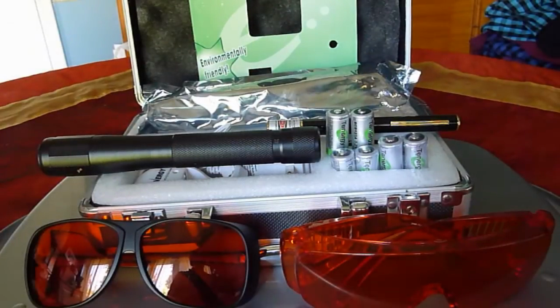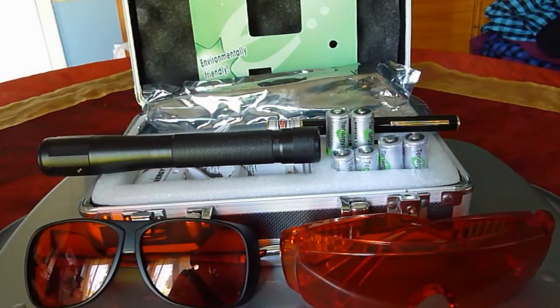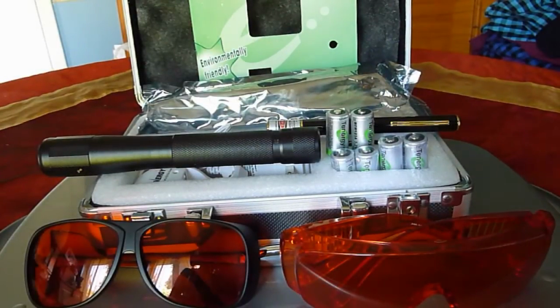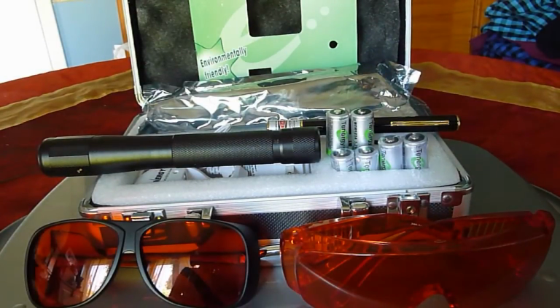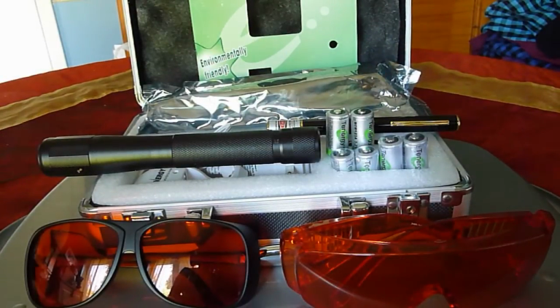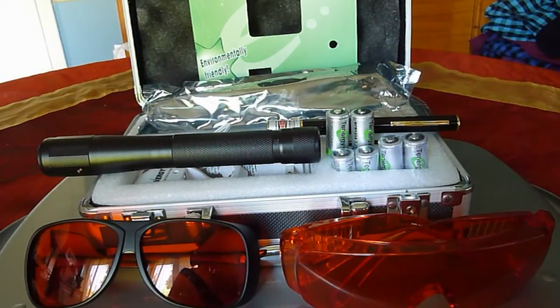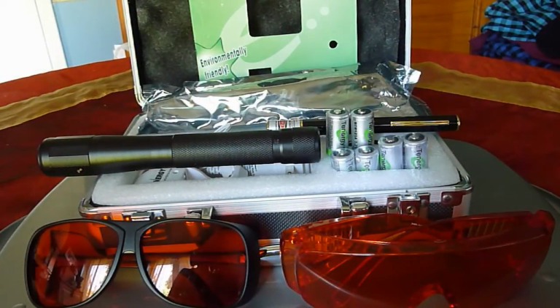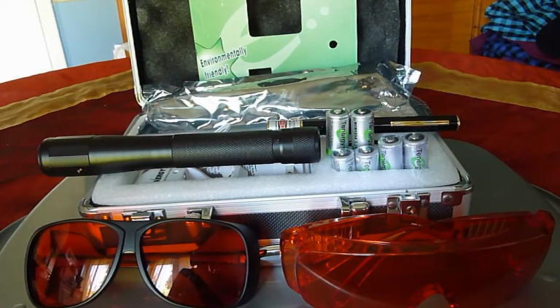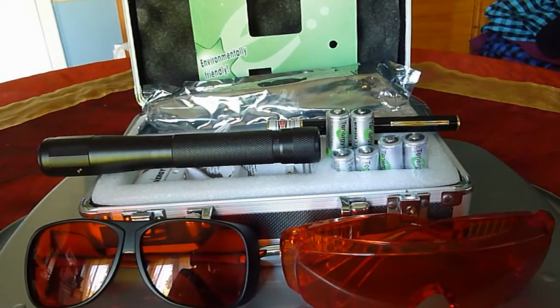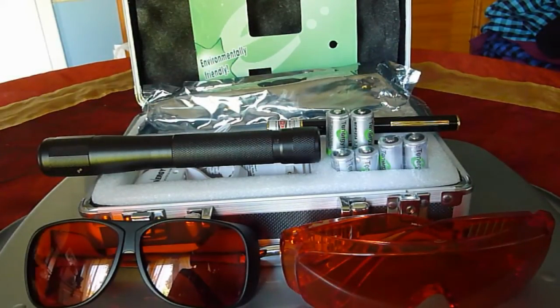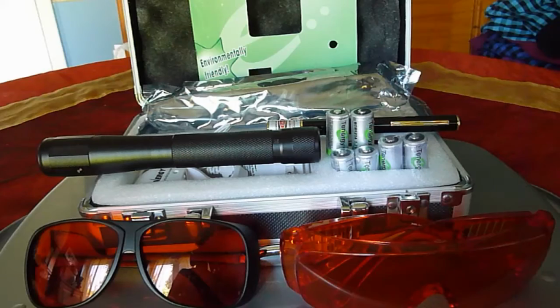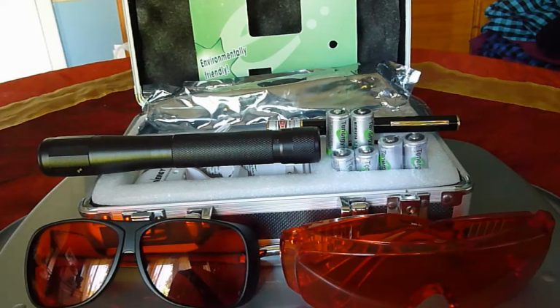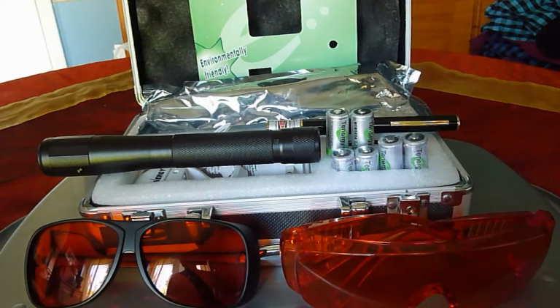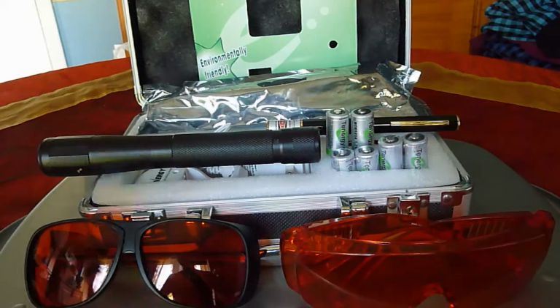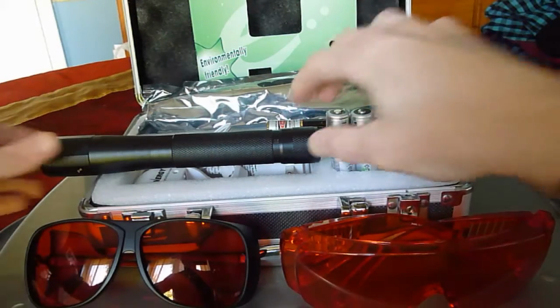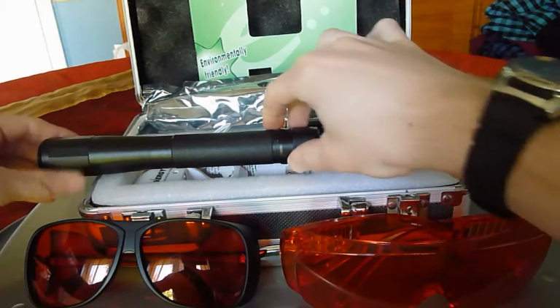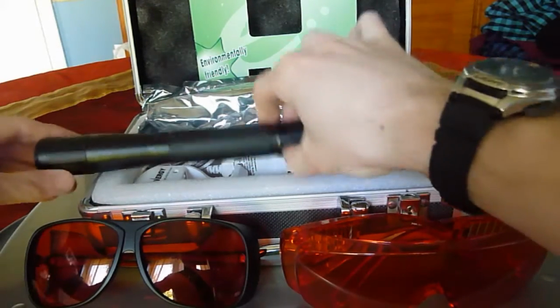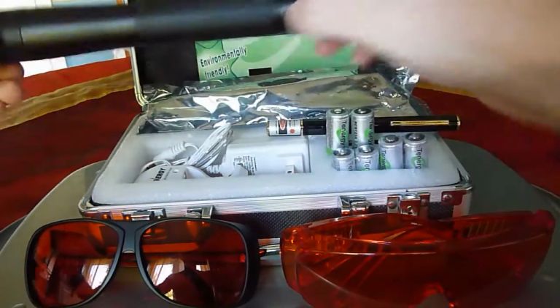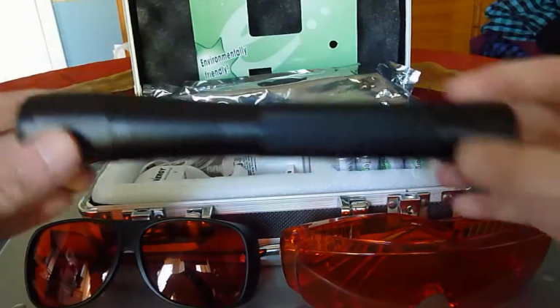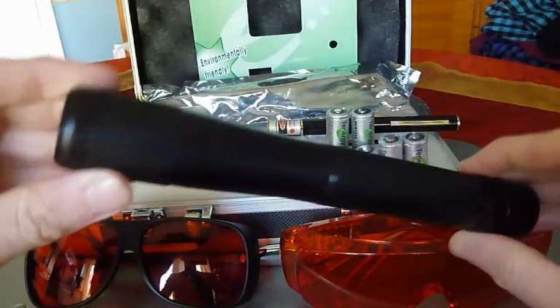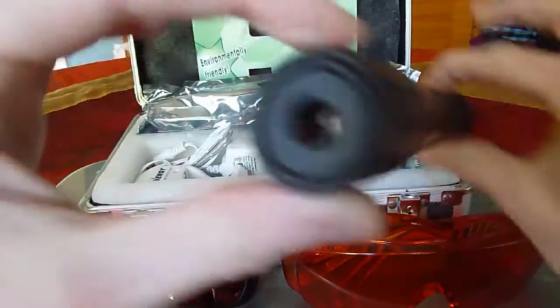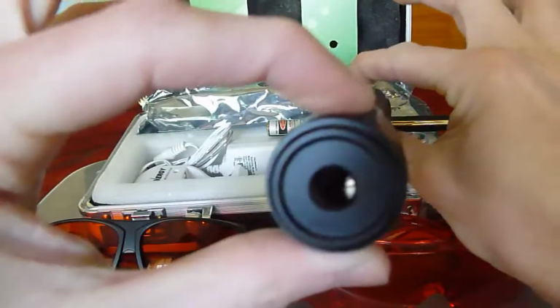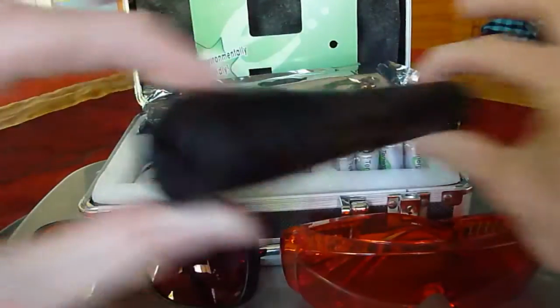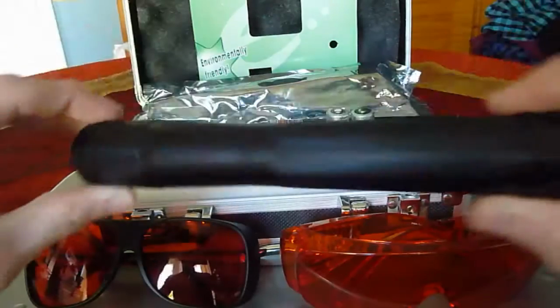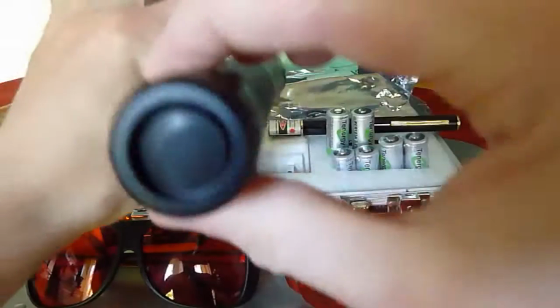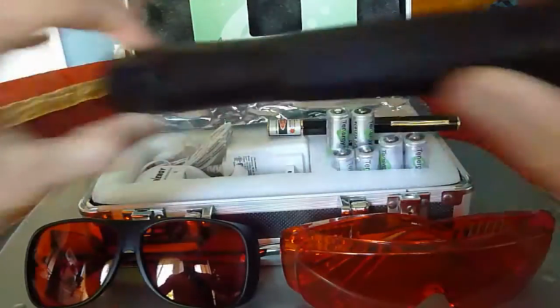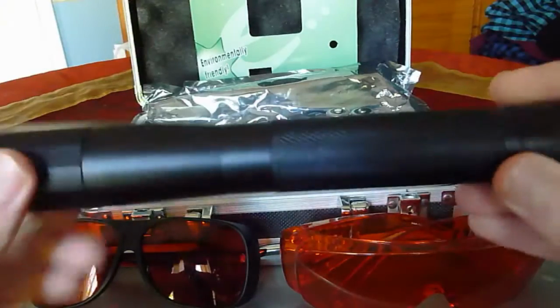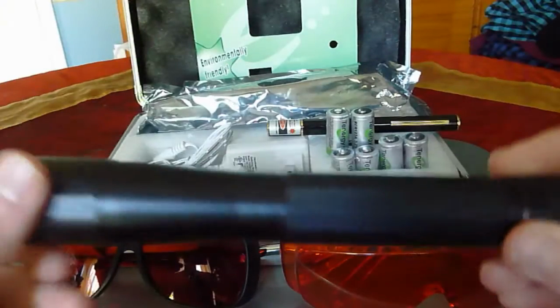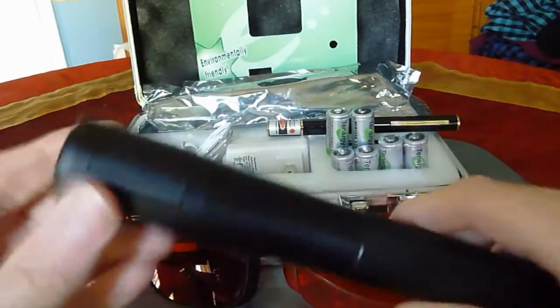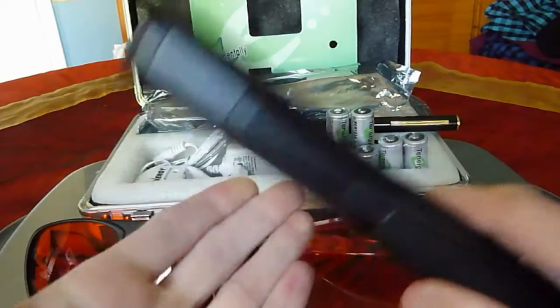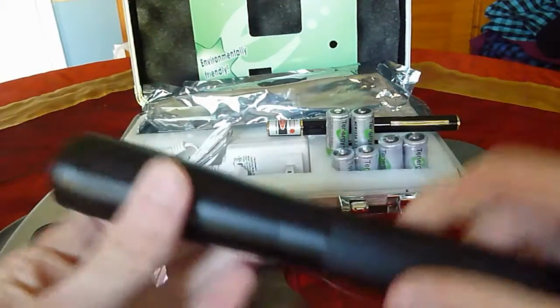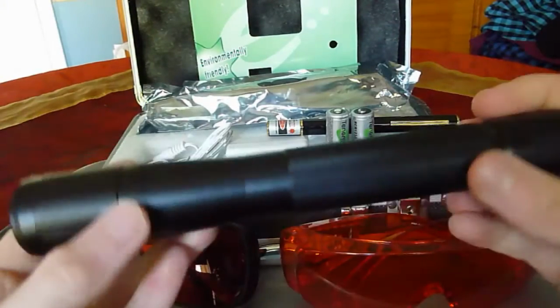This is a video review of the Dragon Lasers Spartan 1 watt blue series. As you can see, this is the Spartan laser. It's very well made, very solid.